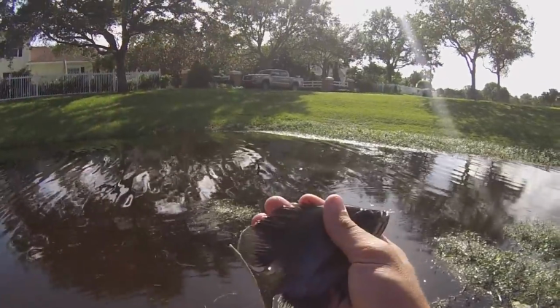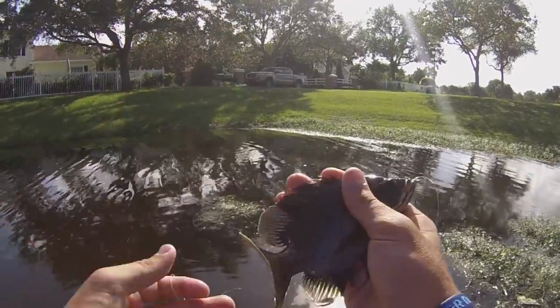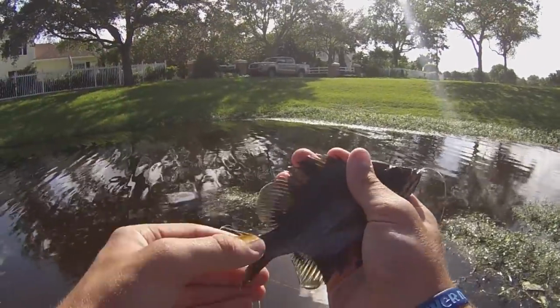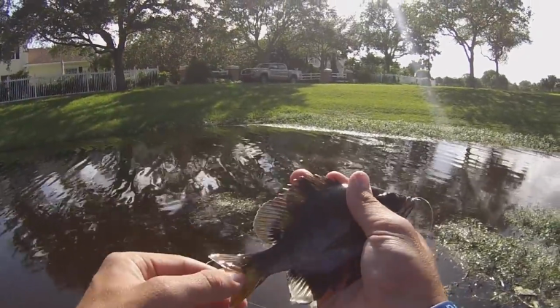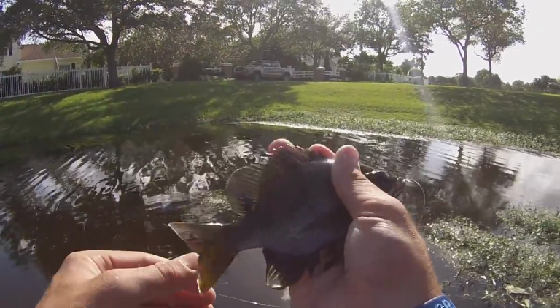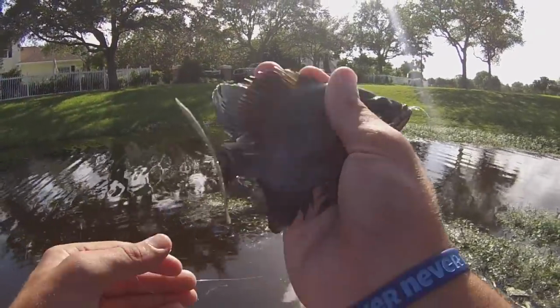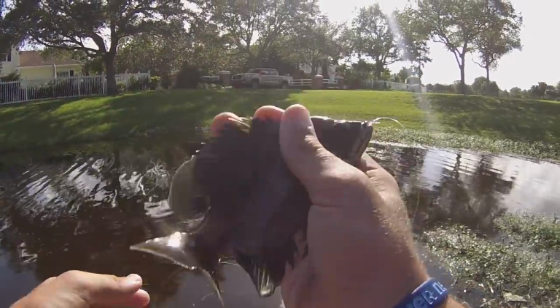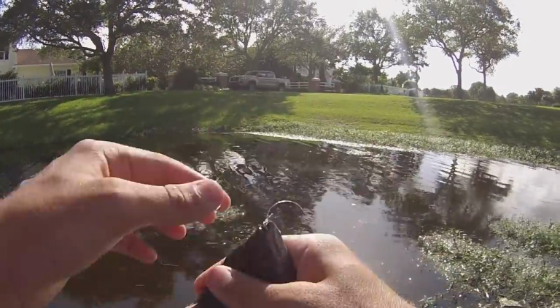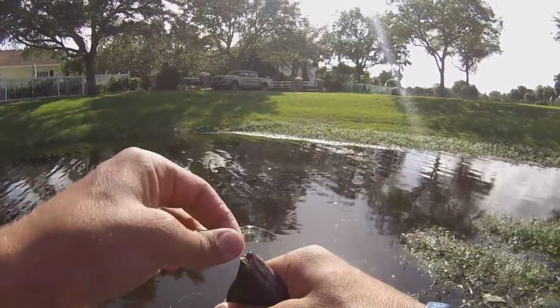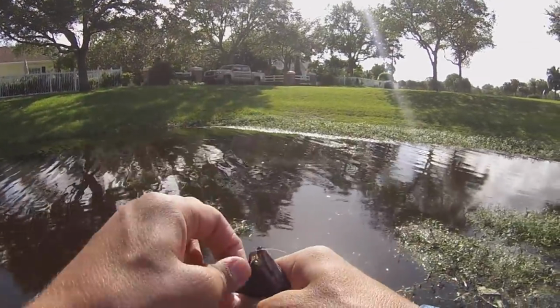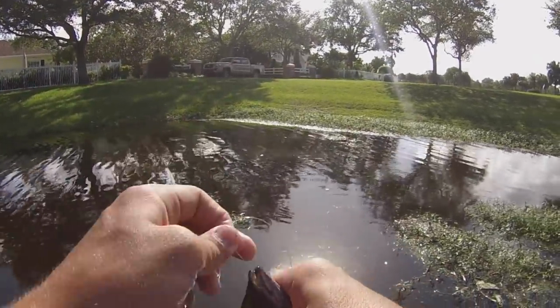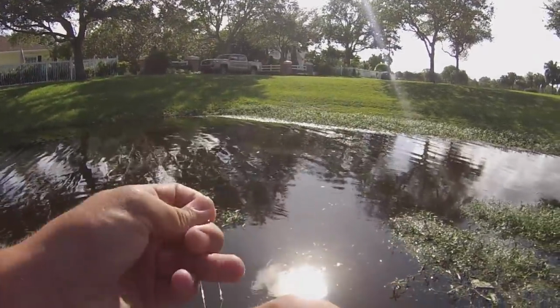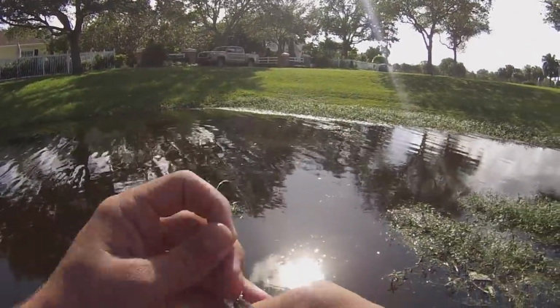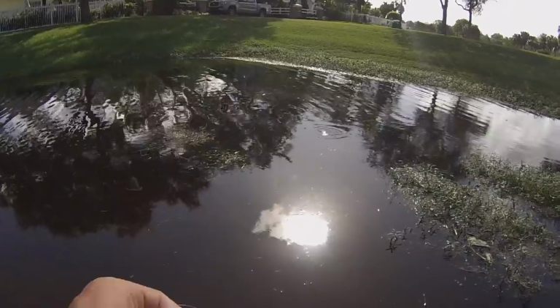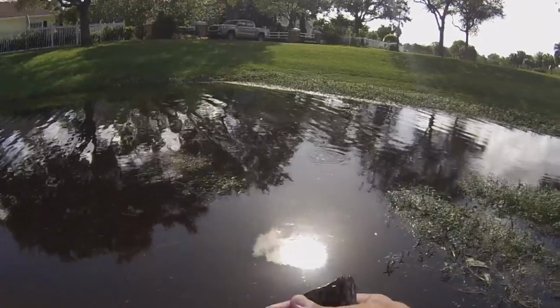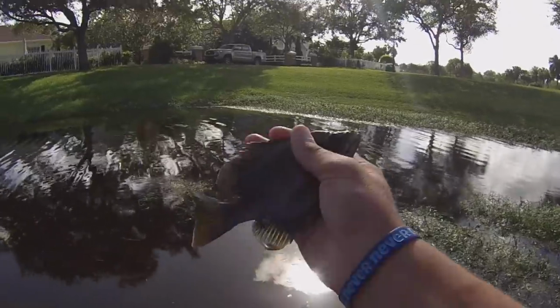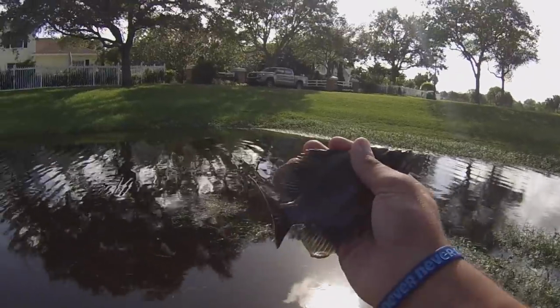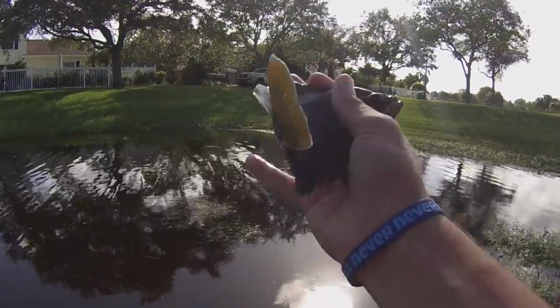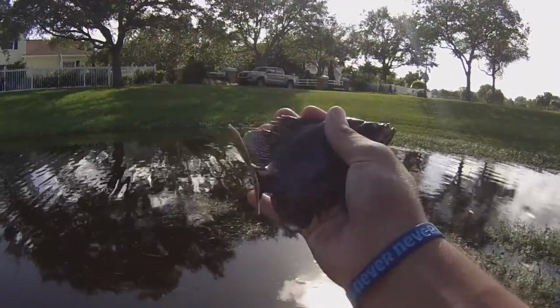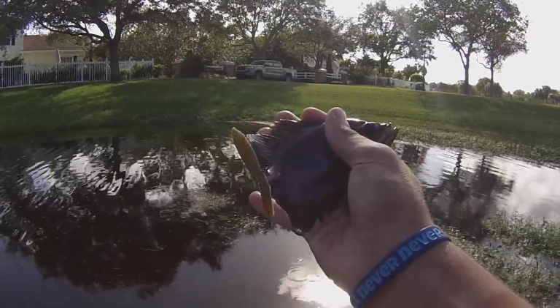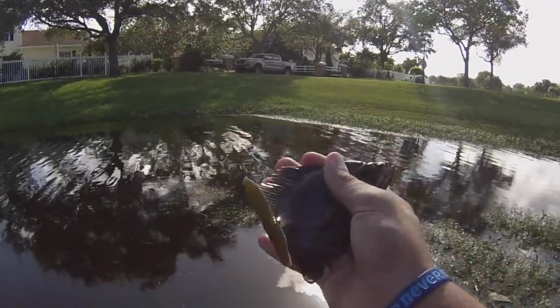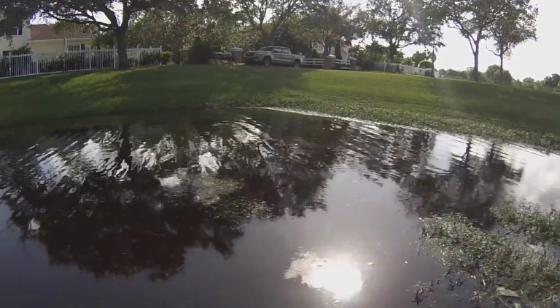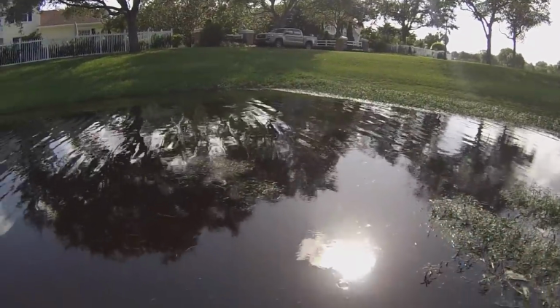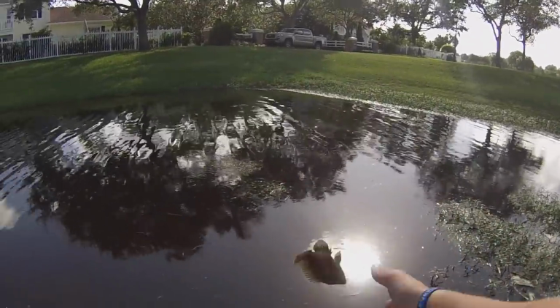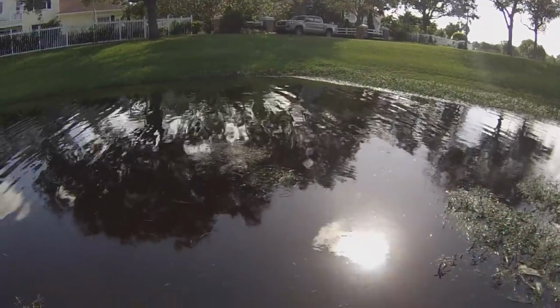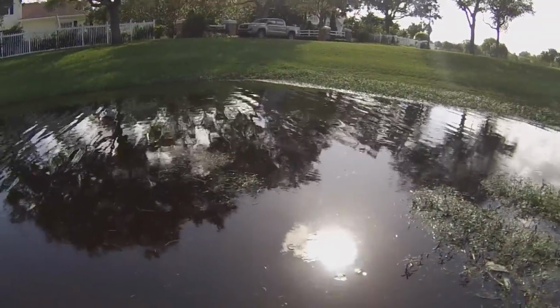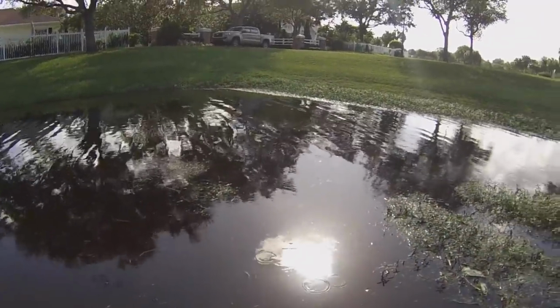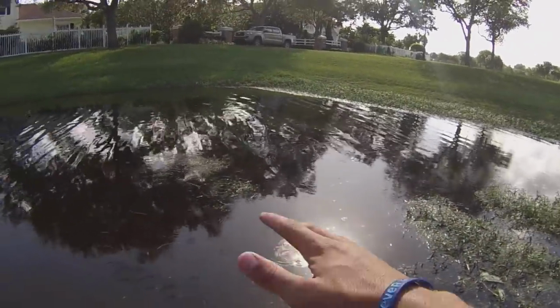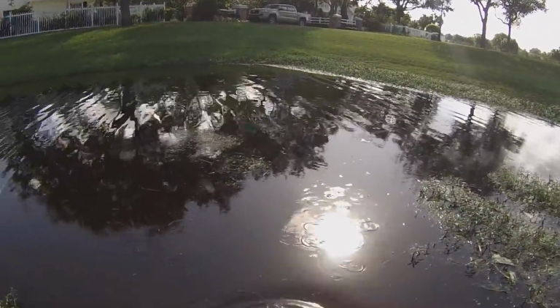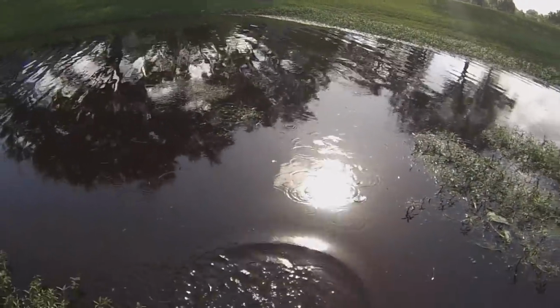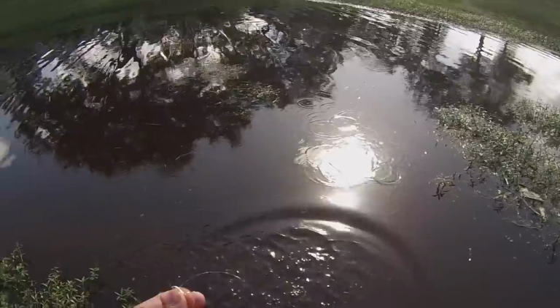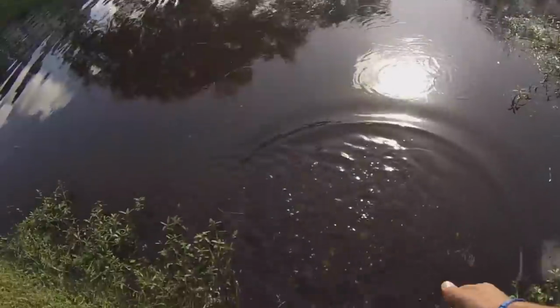This is not the best thing to do. But number one — first fish — little bluegill. Not the size we're looking for; that's a little too big for the peacock. It's probably around four and a half, five pounds.